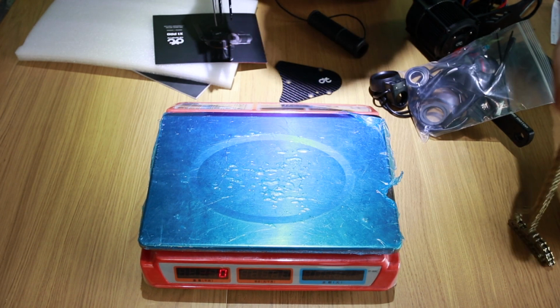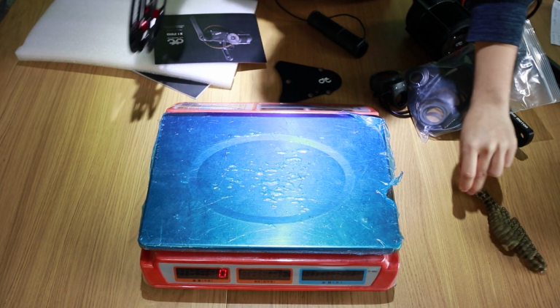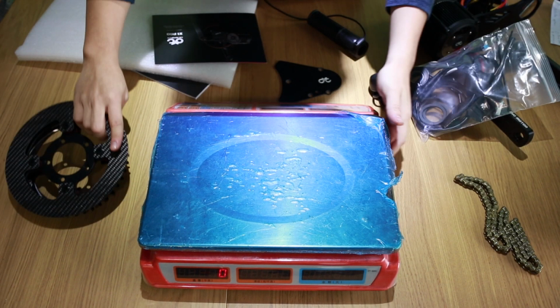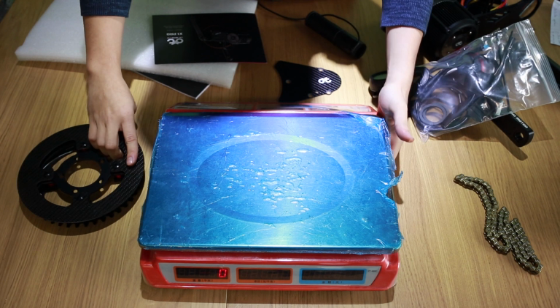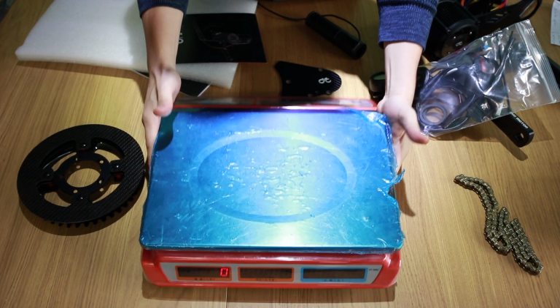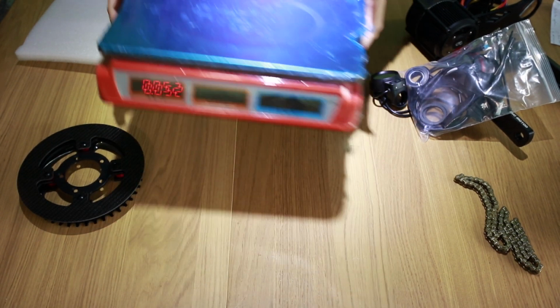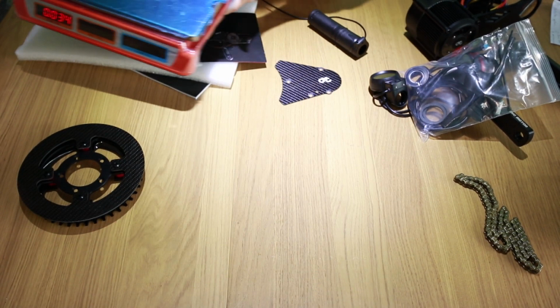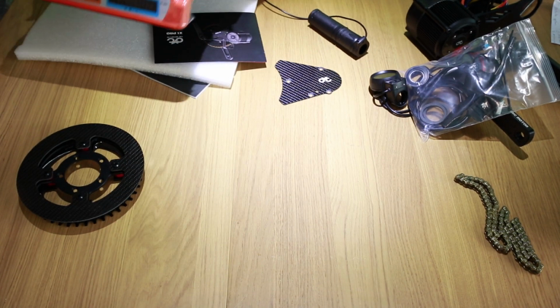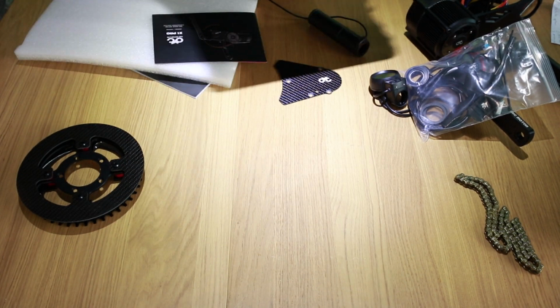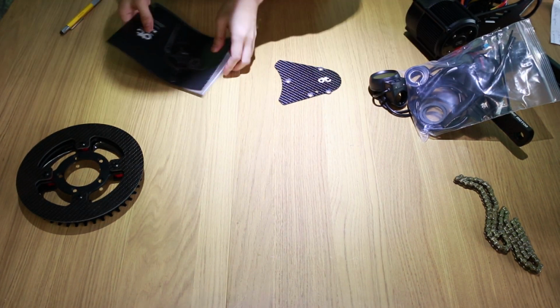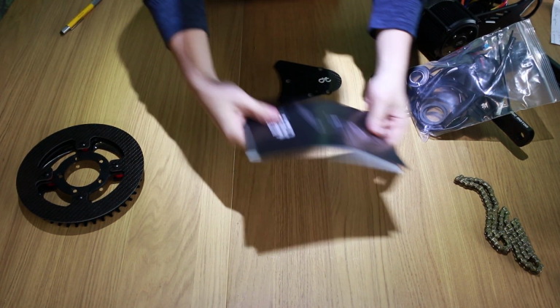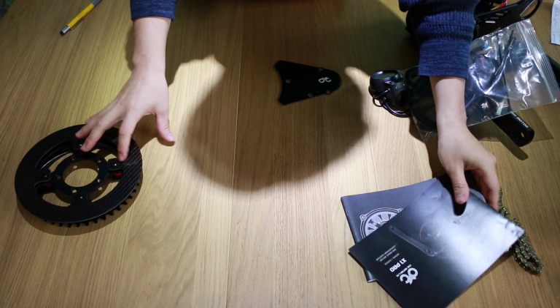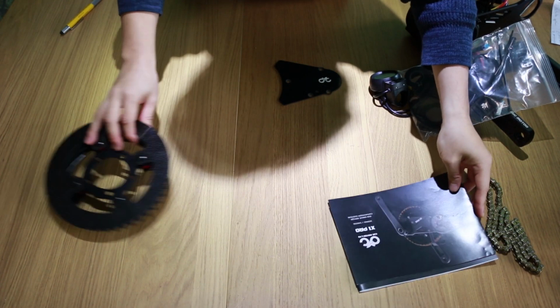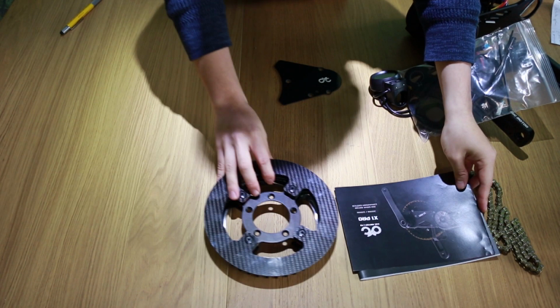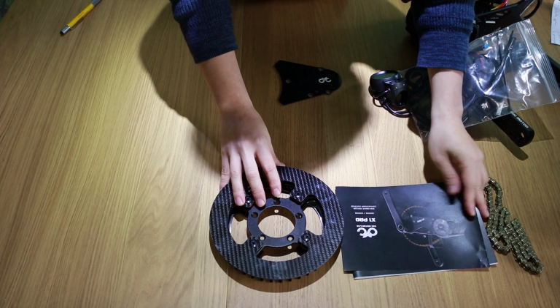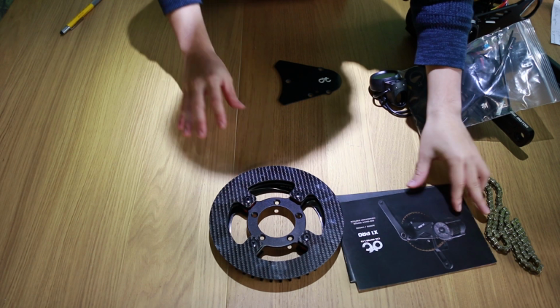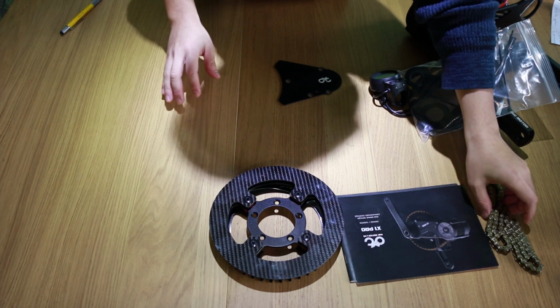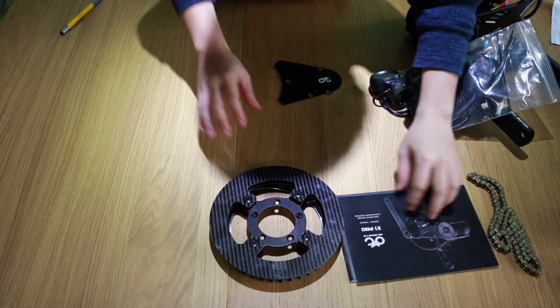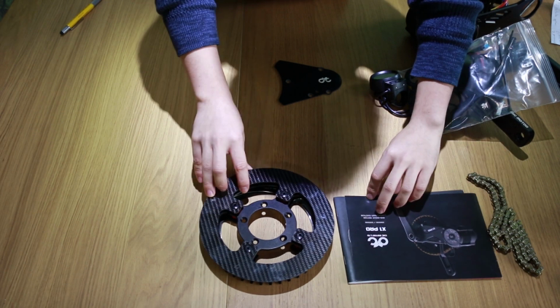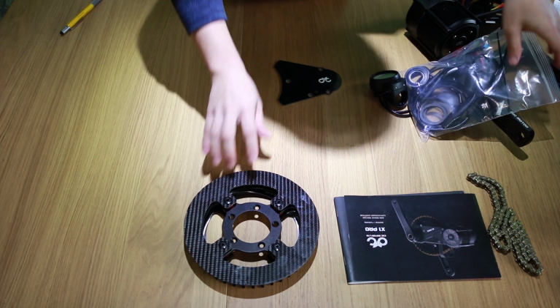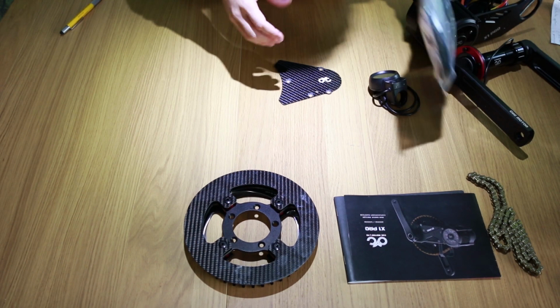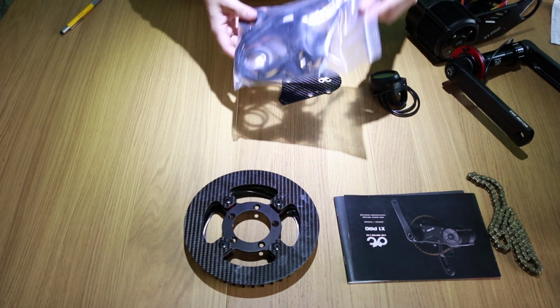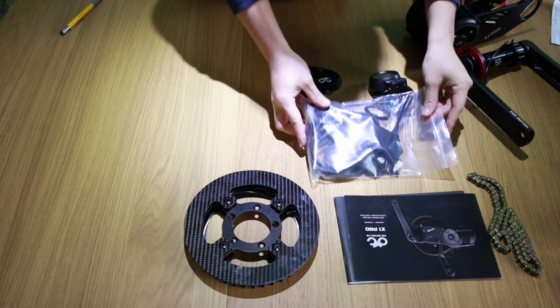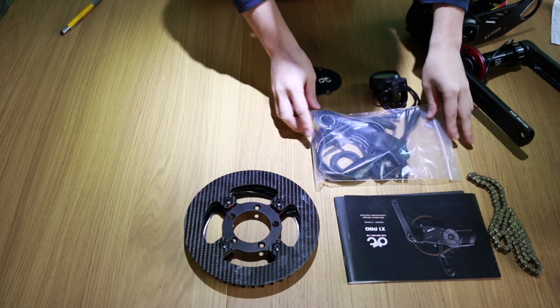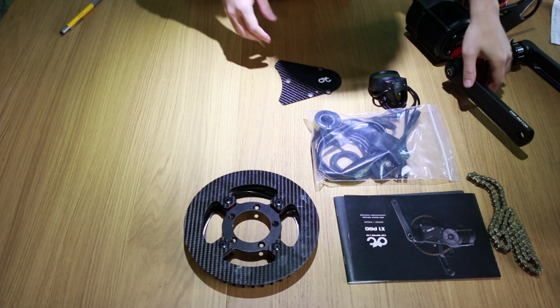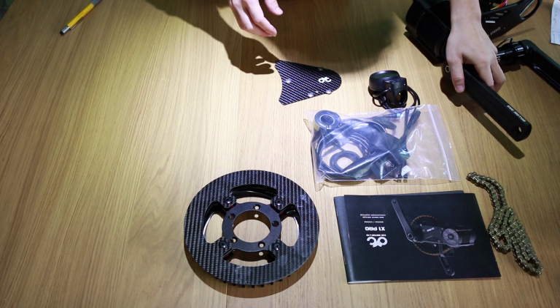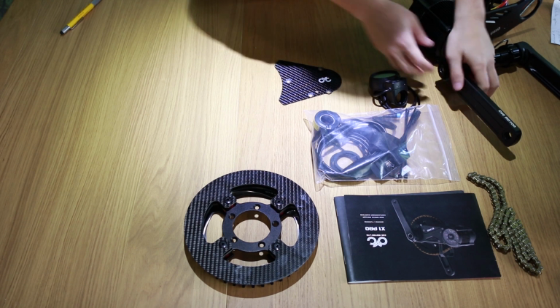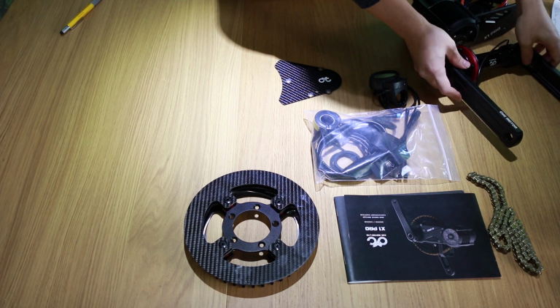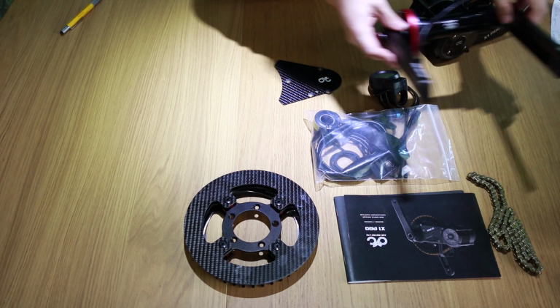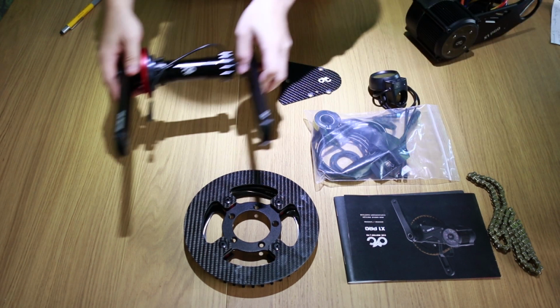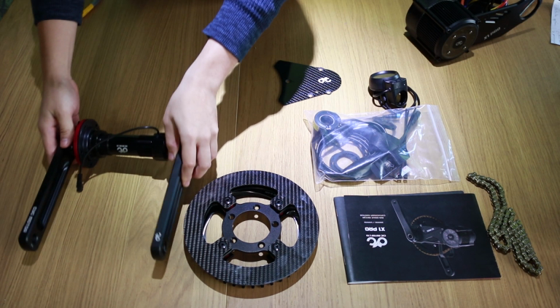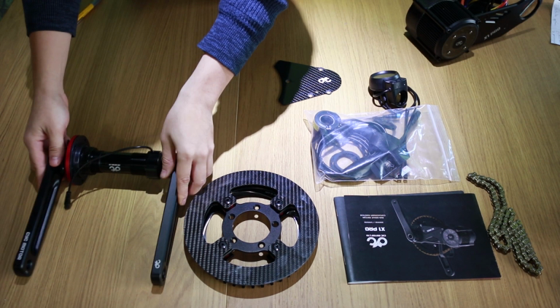And we will list all the components again: there is the chain, brochure, user manual, chainring set, packet of accessories, crank set, display, front carbon cover, and motor main body.